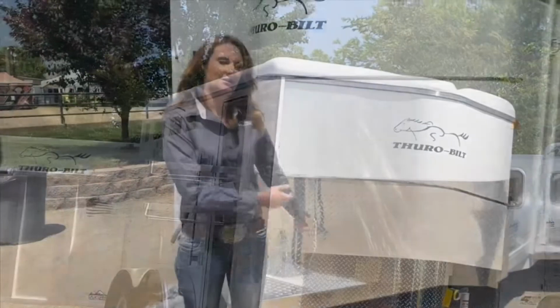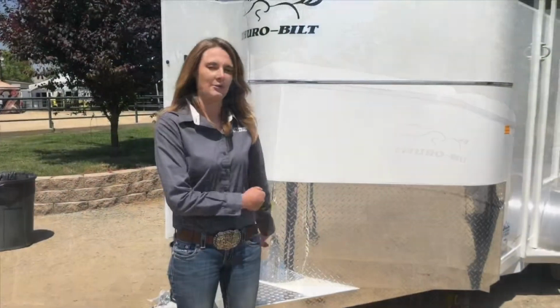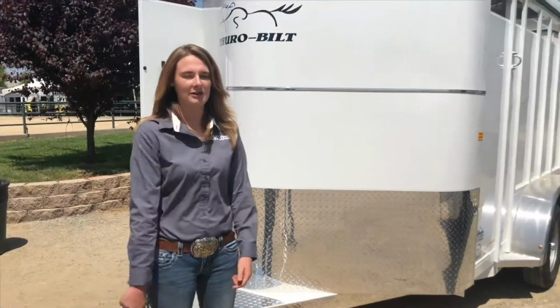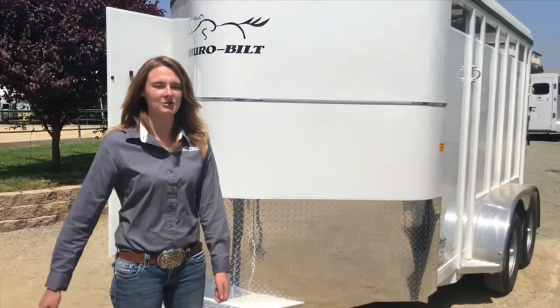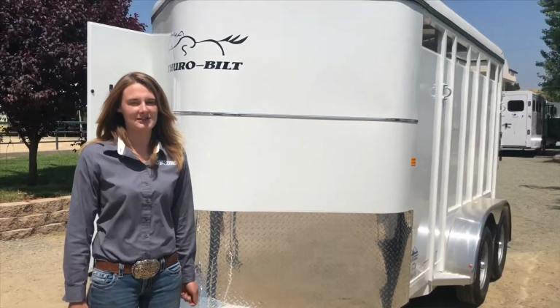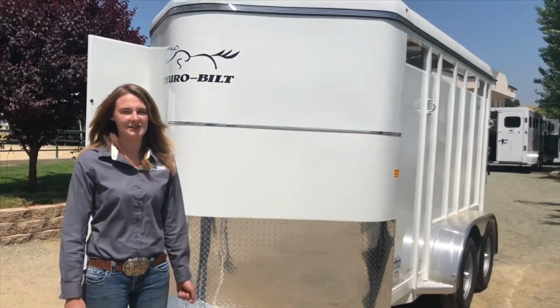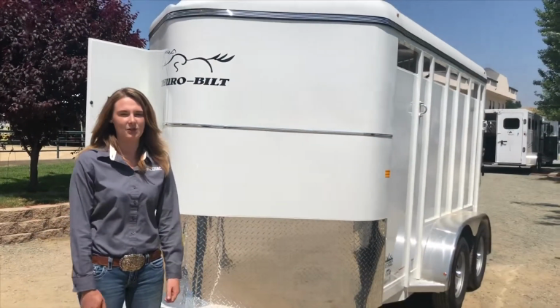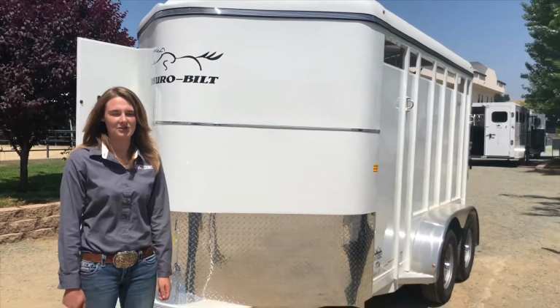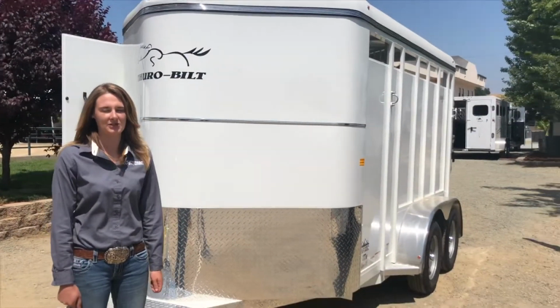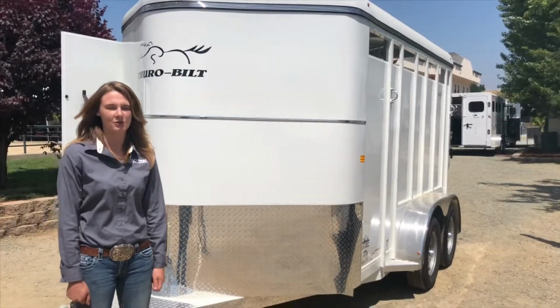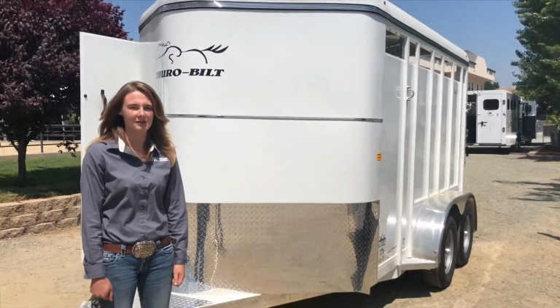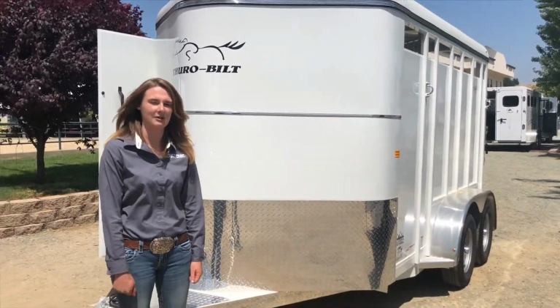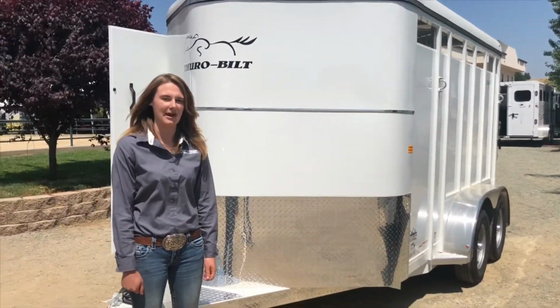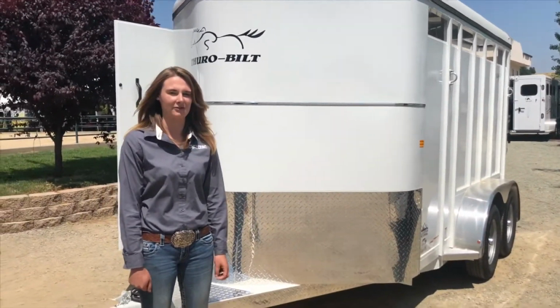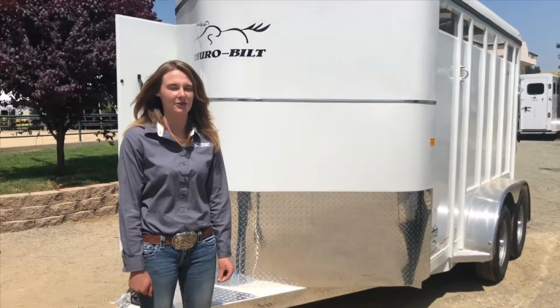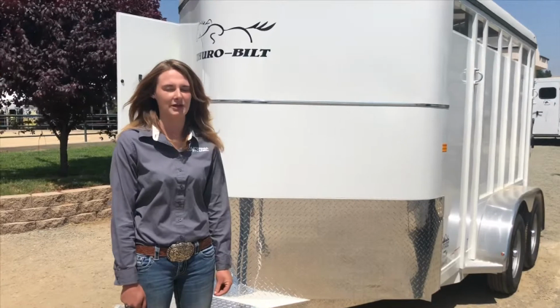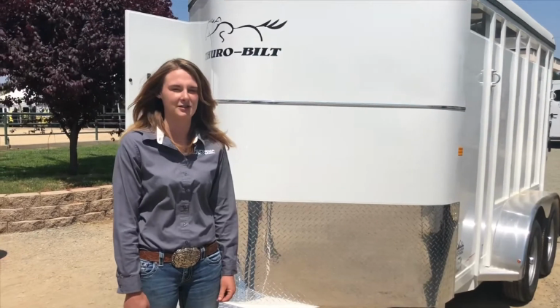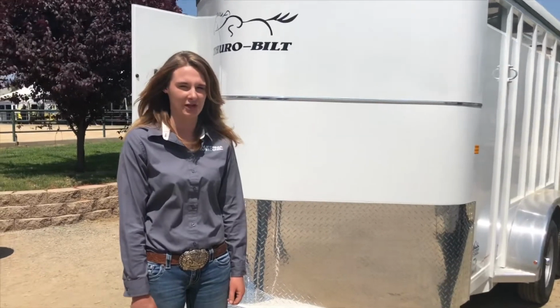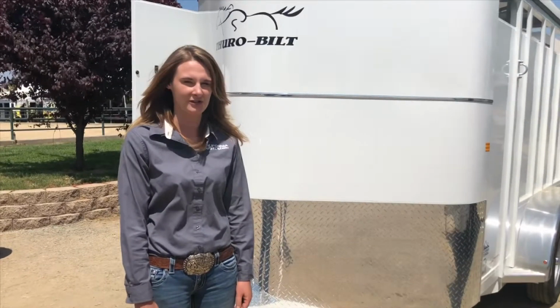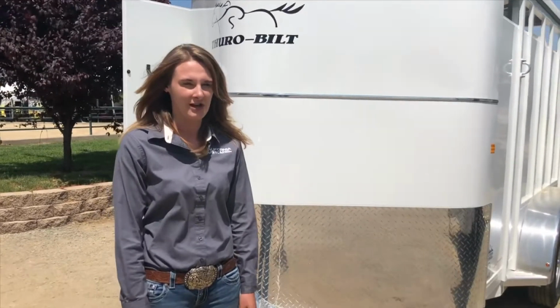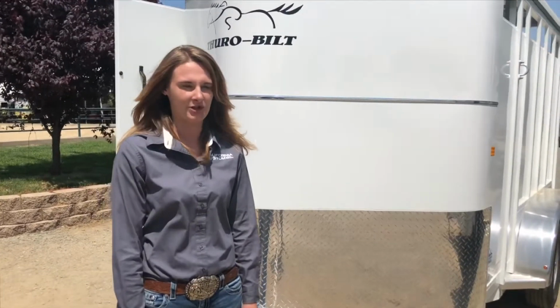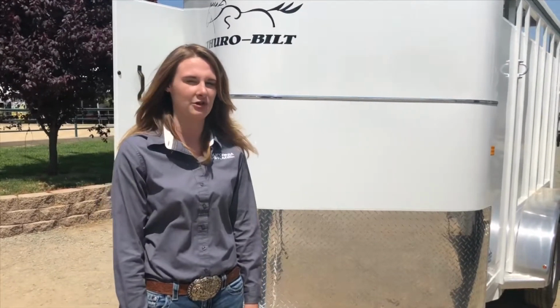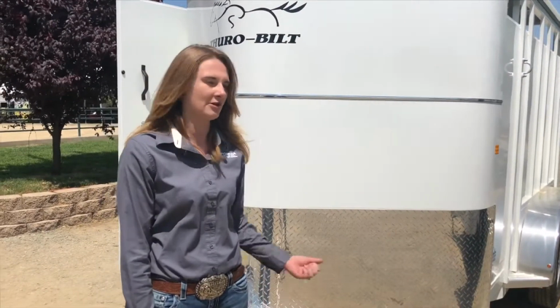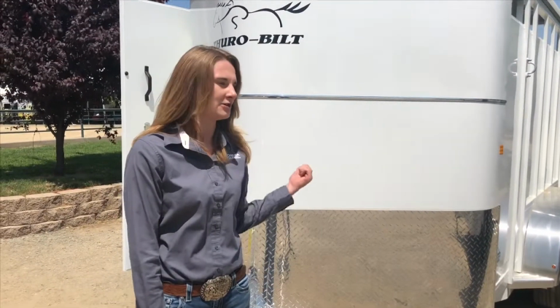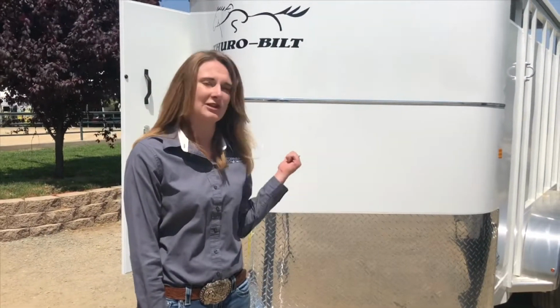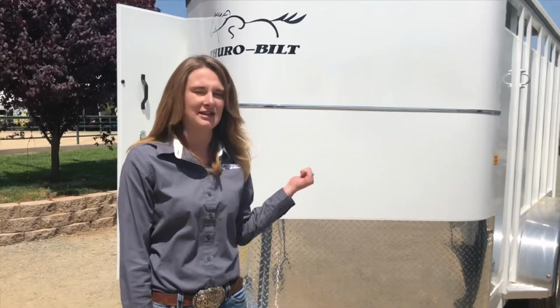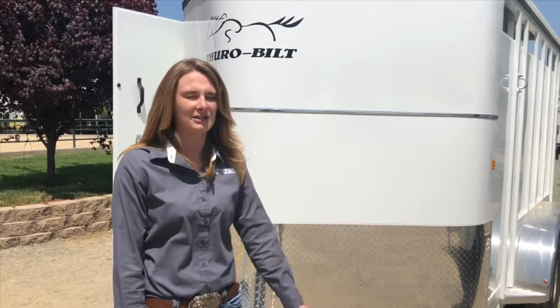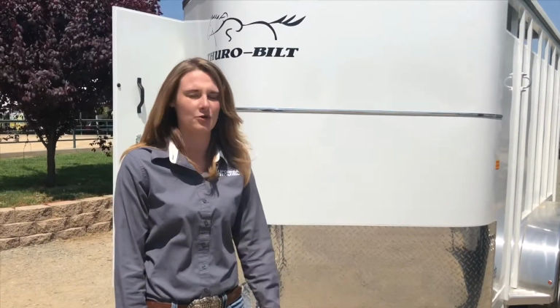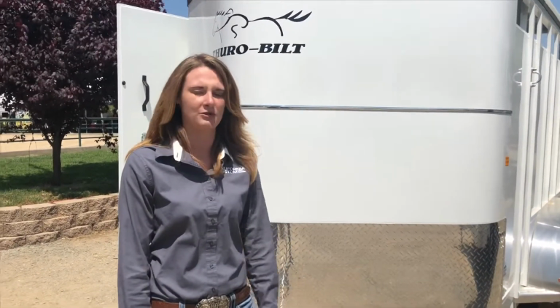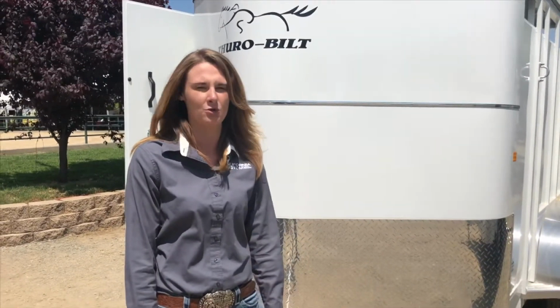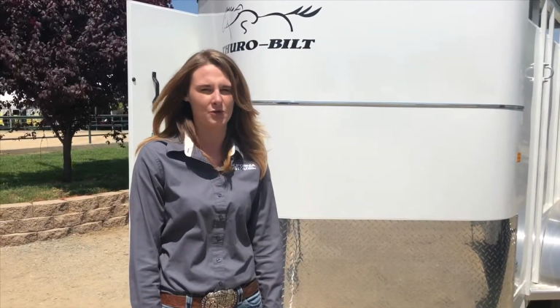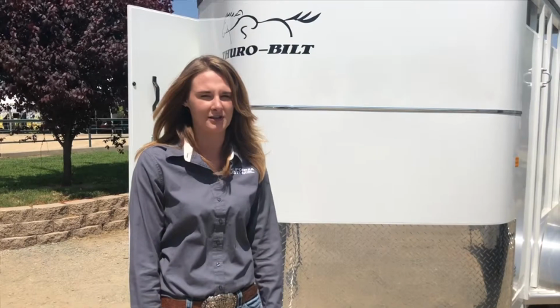Here we are at the 2019 Western States Horse Expo. I am Natalie from California Custom Trailers. I'm going to show you around our 2019 Thoroughbilt two-horse Wrangler.